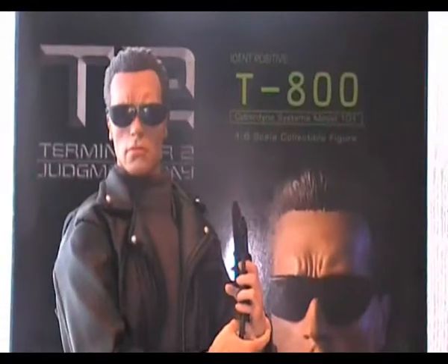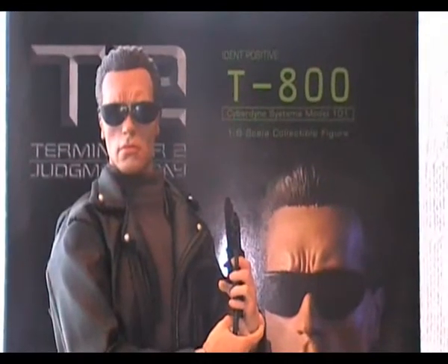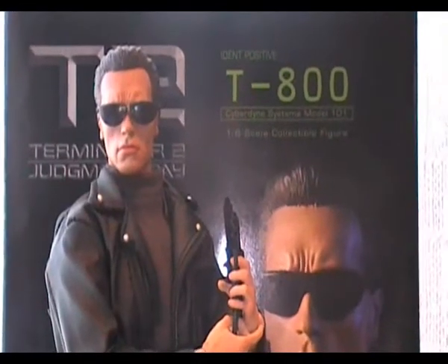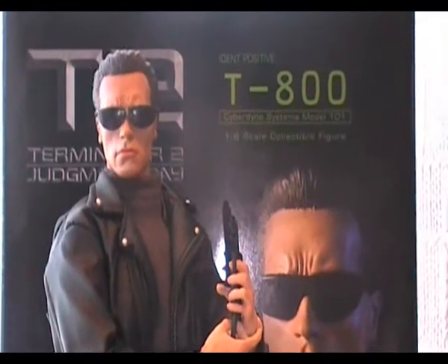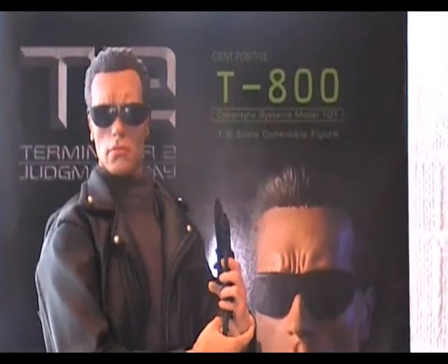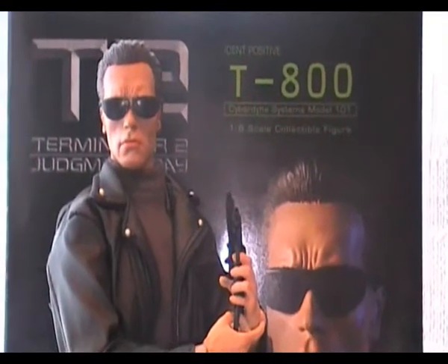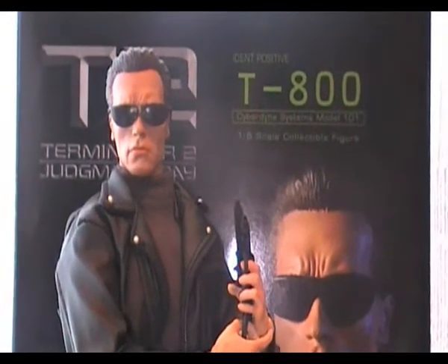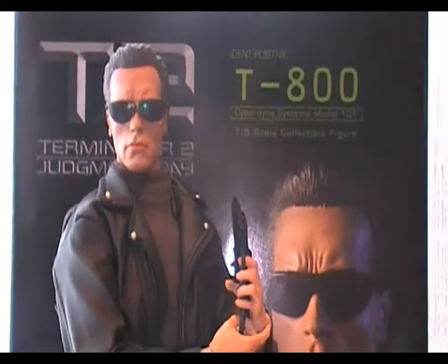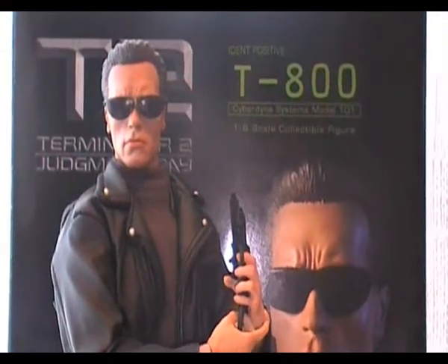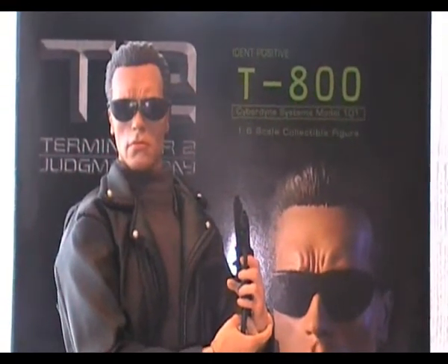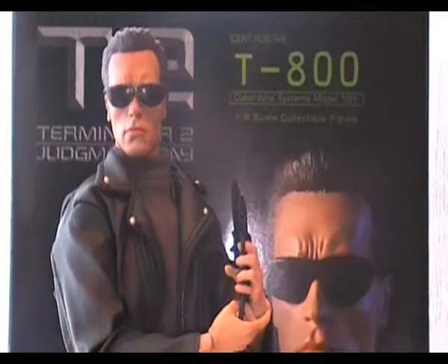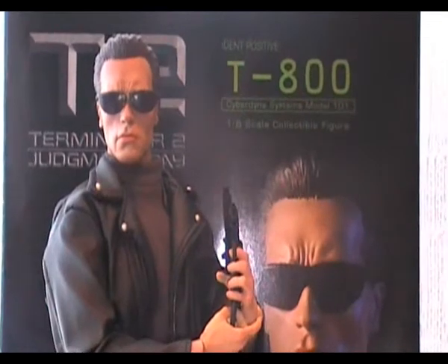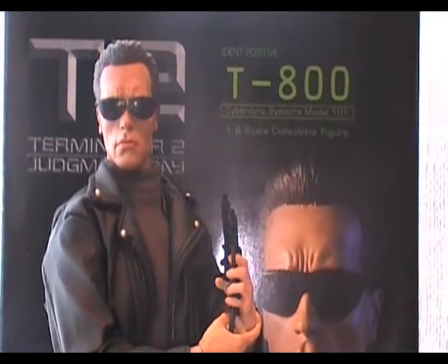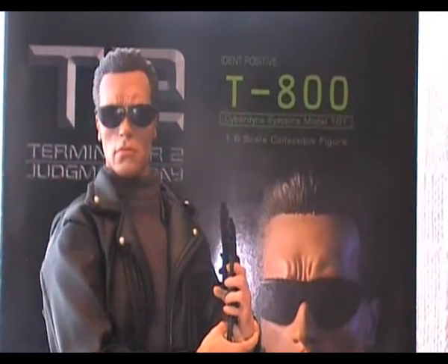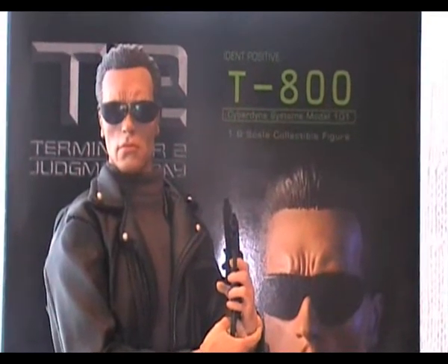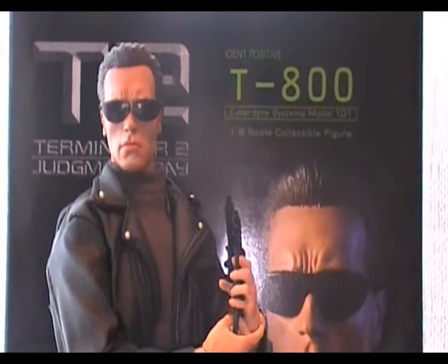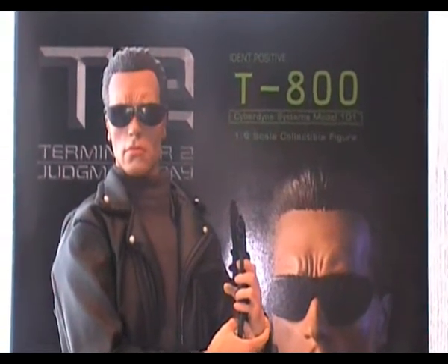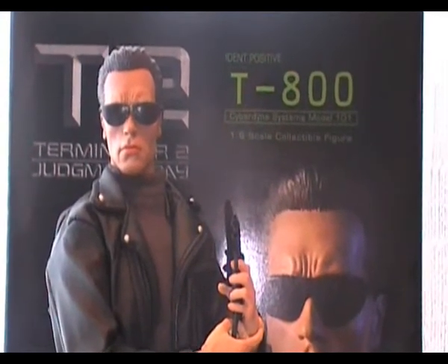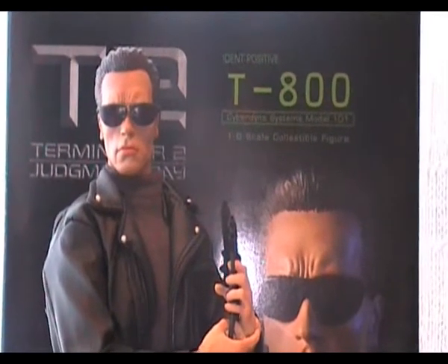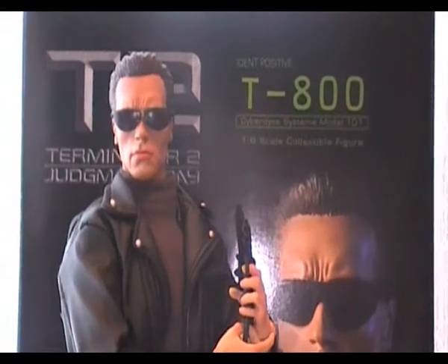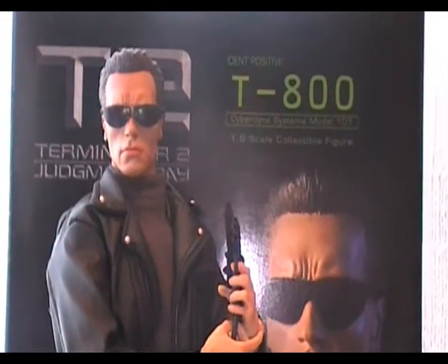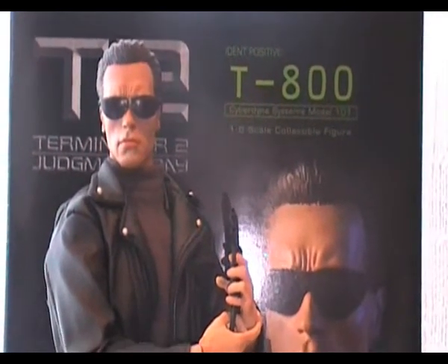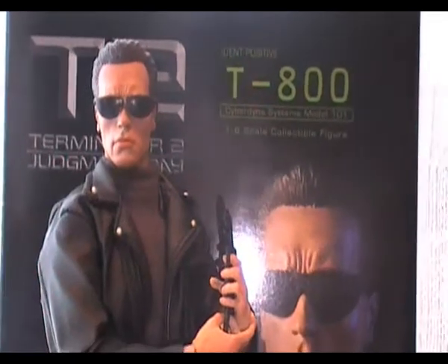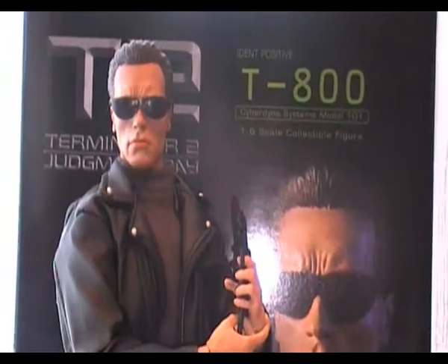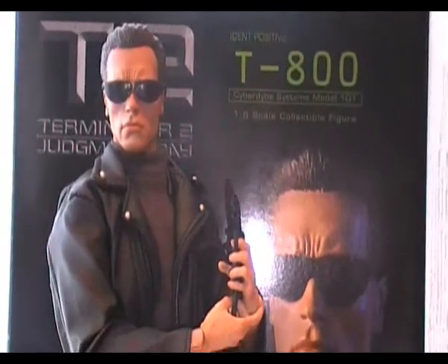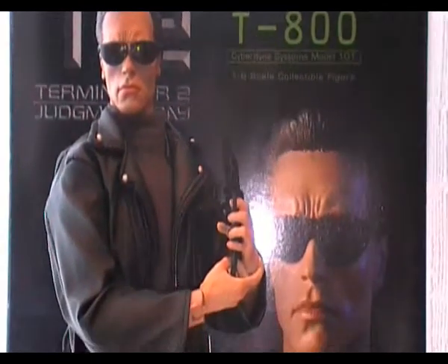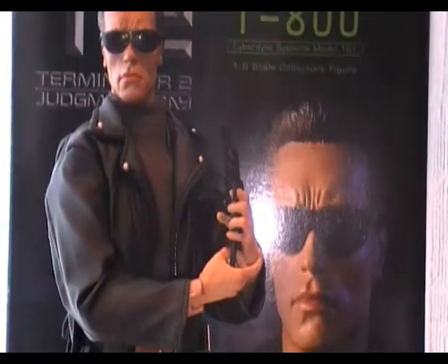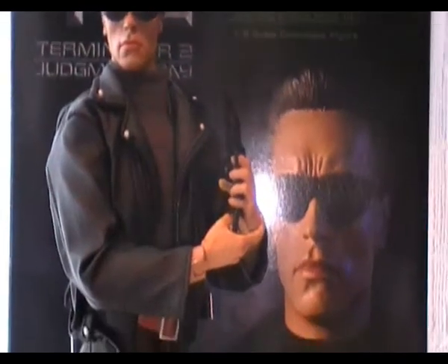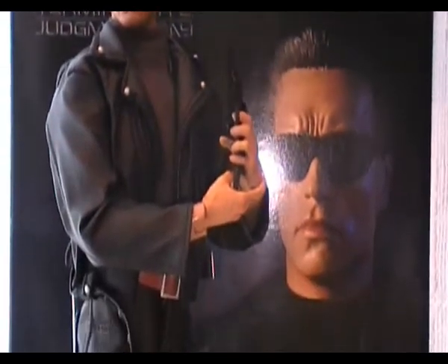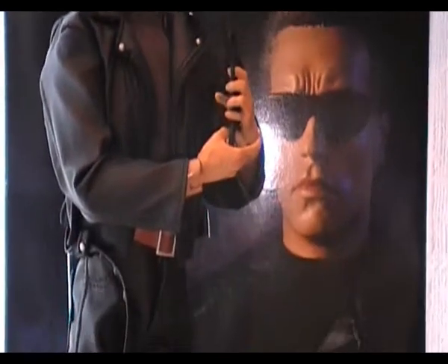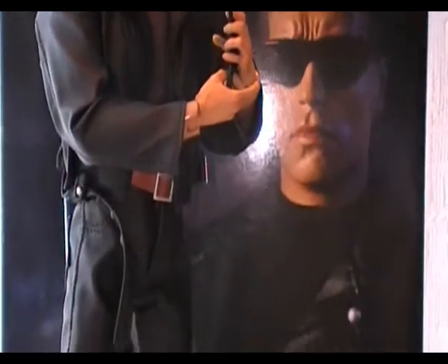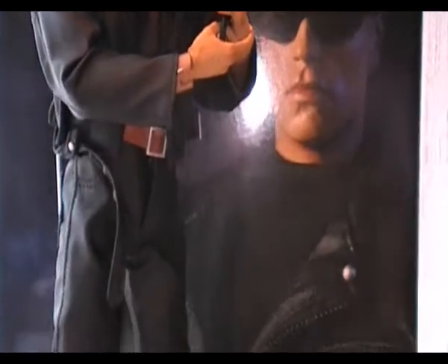Hey, what's up YouTube, this is Manic Model Man, and this is another review on the Sideshow Collectibles T2 T800 figure. As you can see, it just looks exactly like Arnold Schwarzenegger.